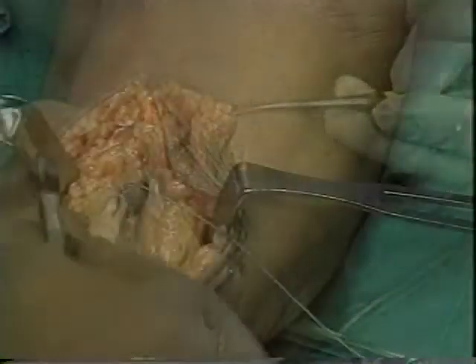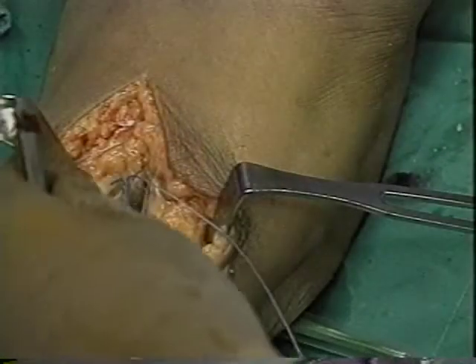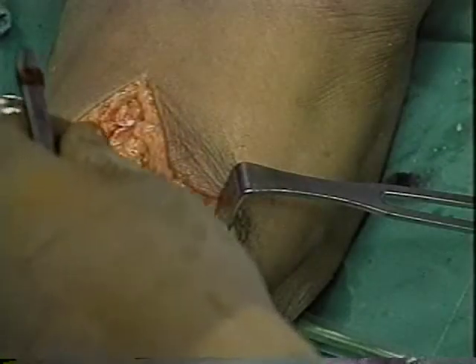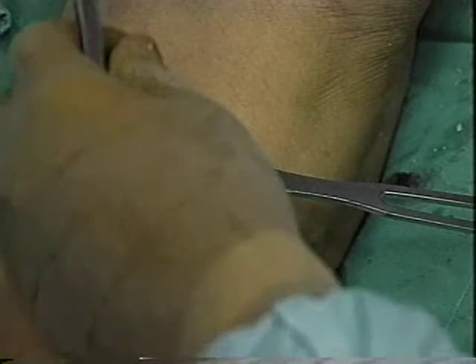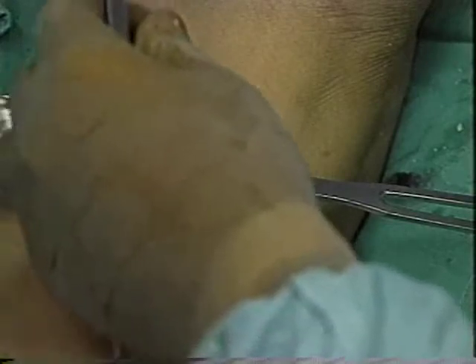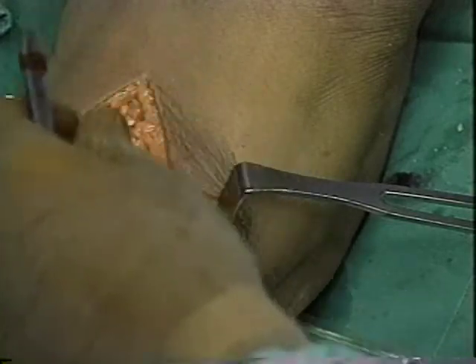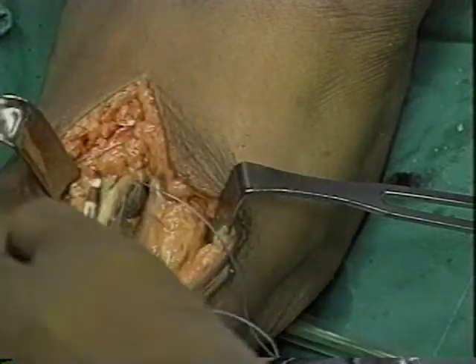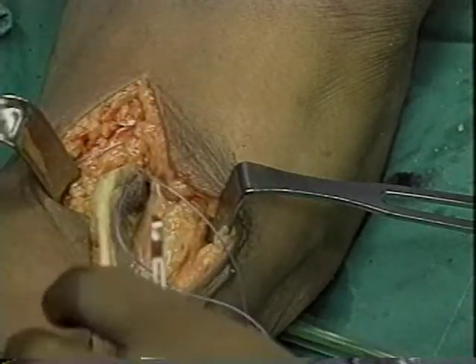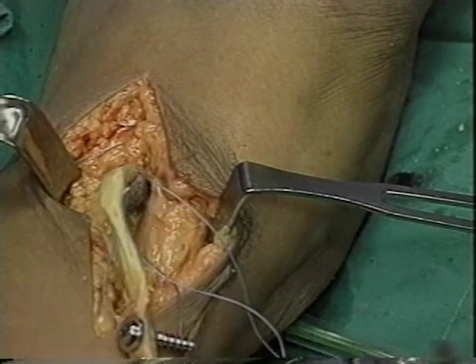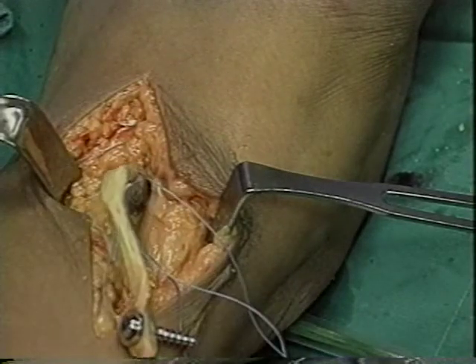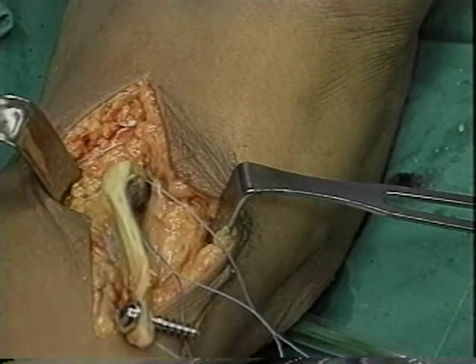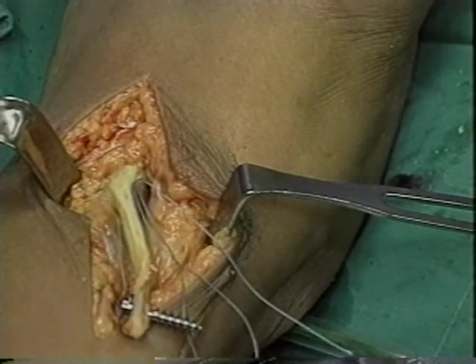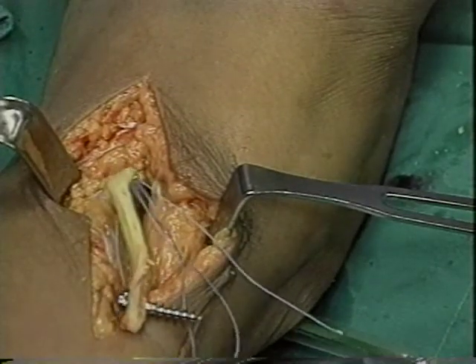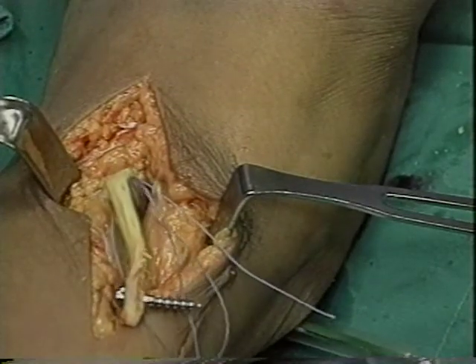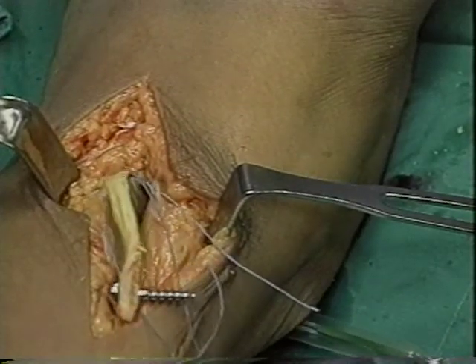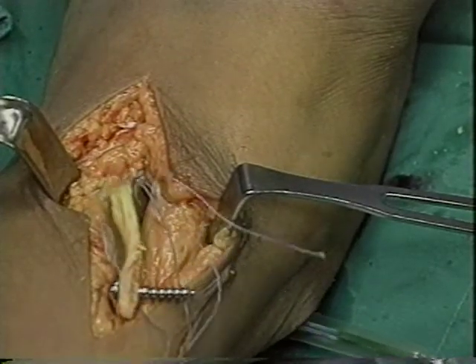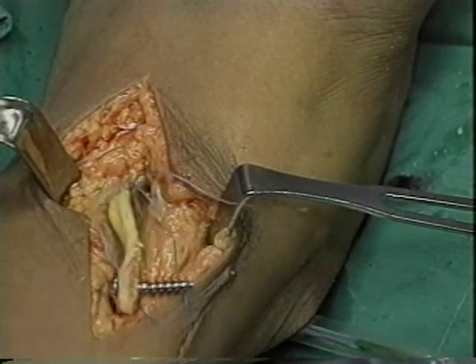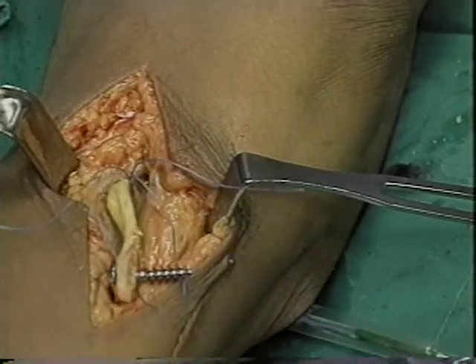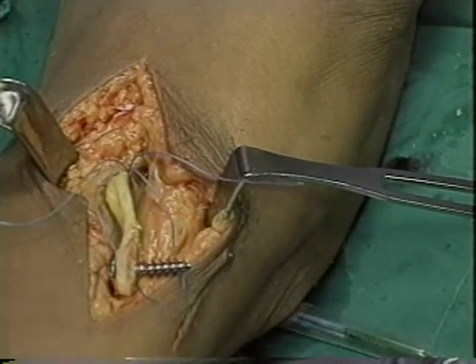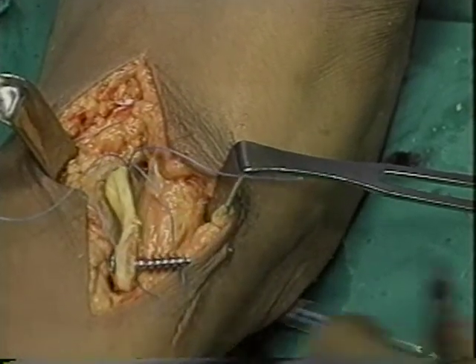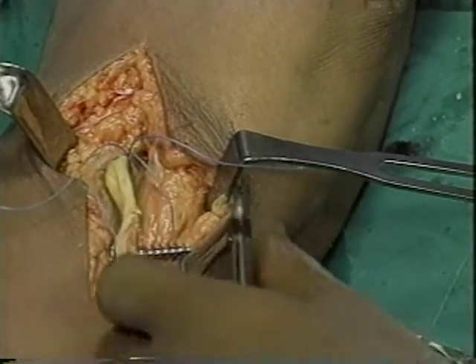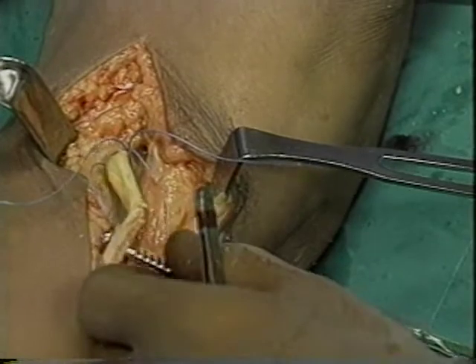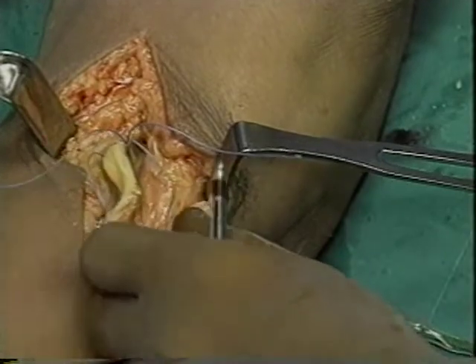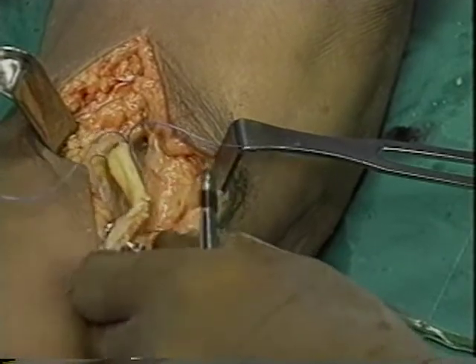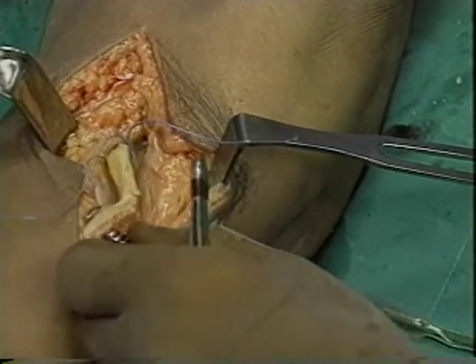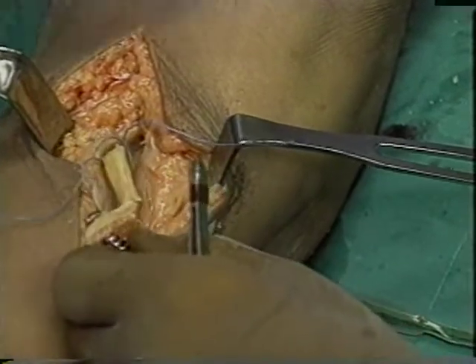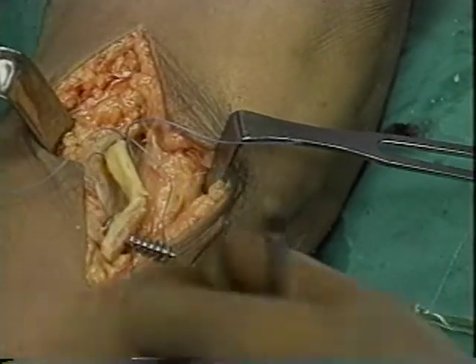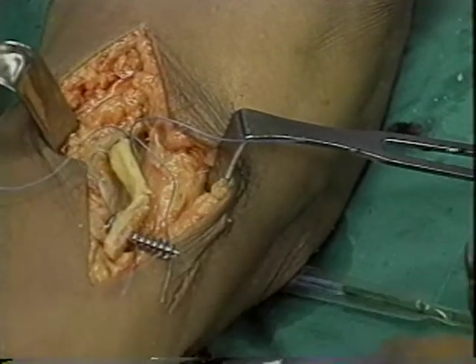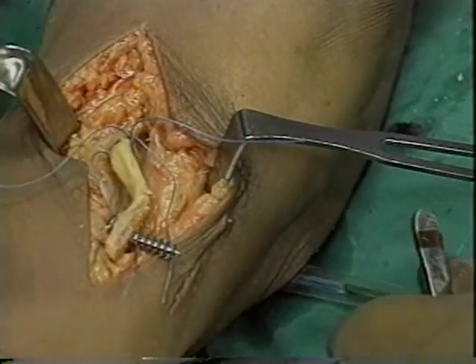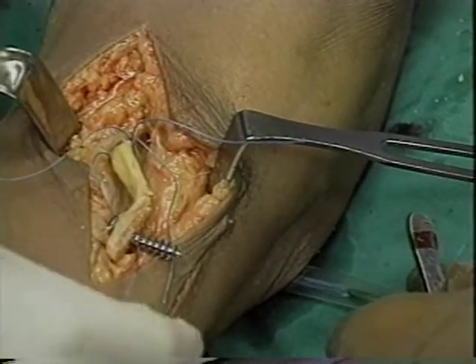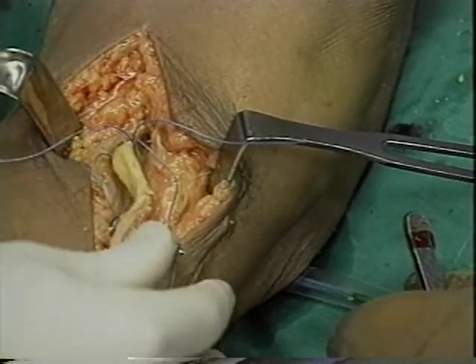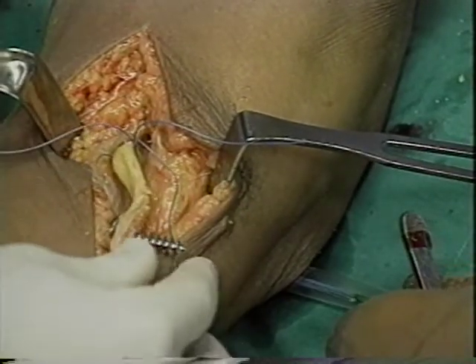The previously prepared graft is now passed through the graft passer and pulled to the anterior aspect of the knee joint through the femoral drill hole.